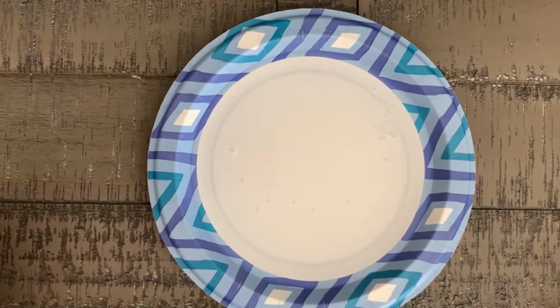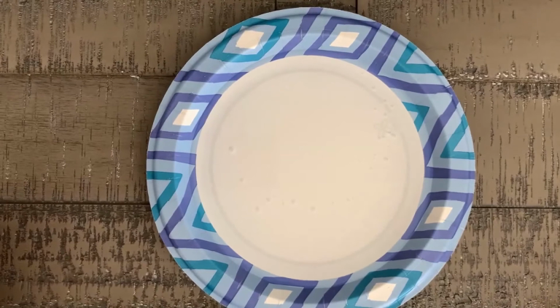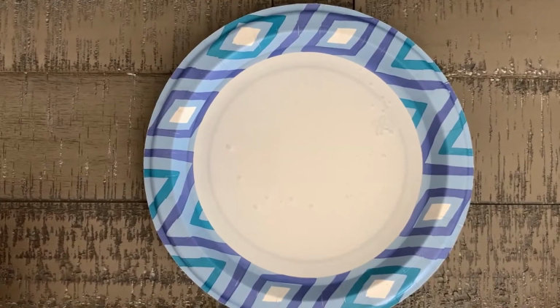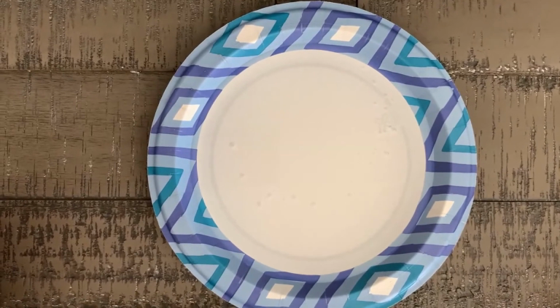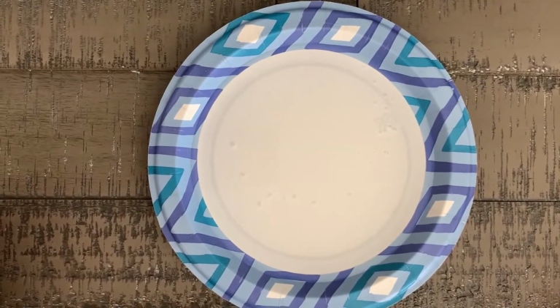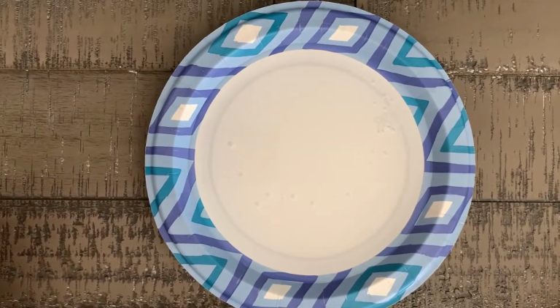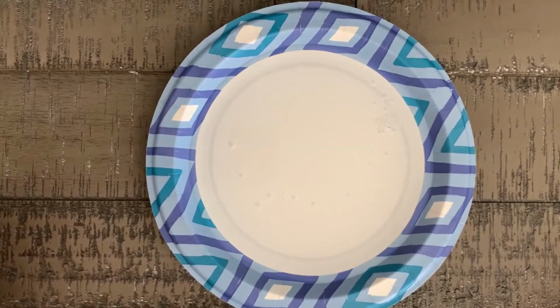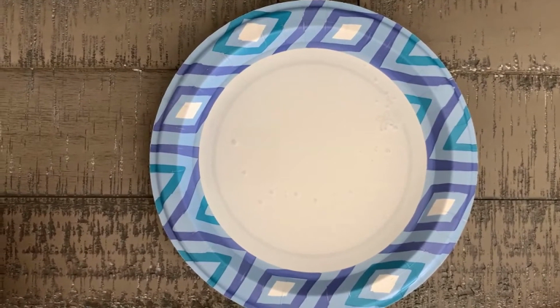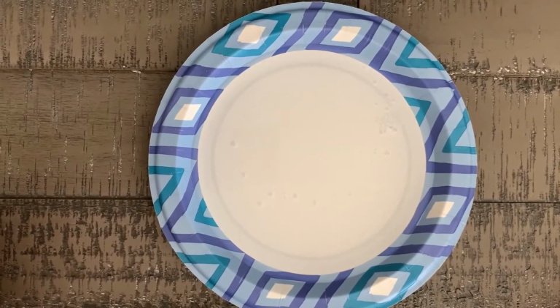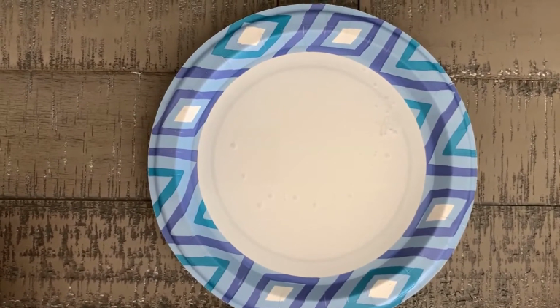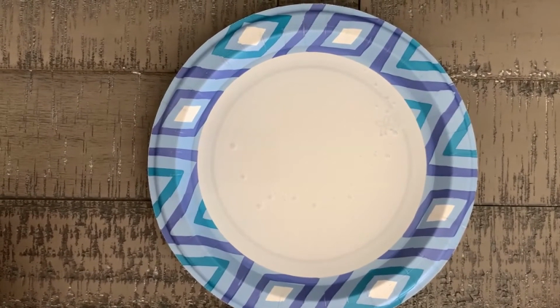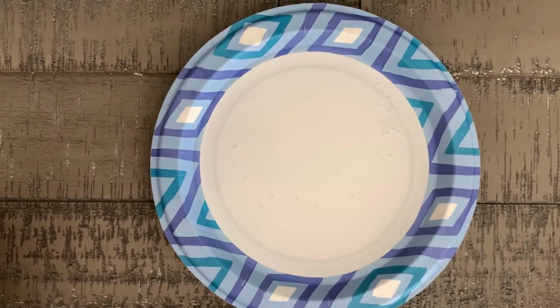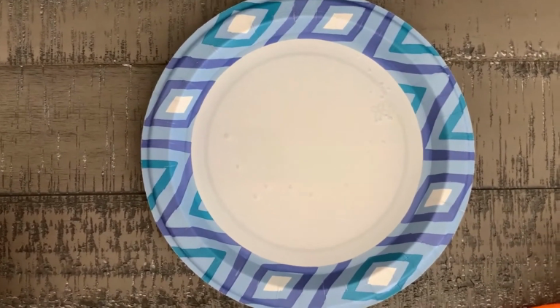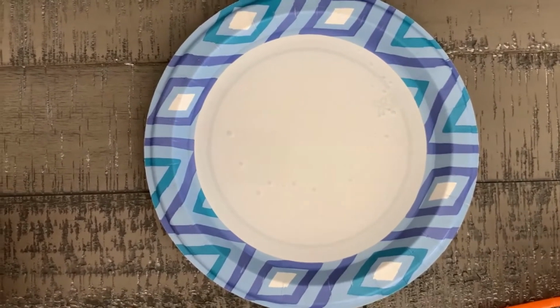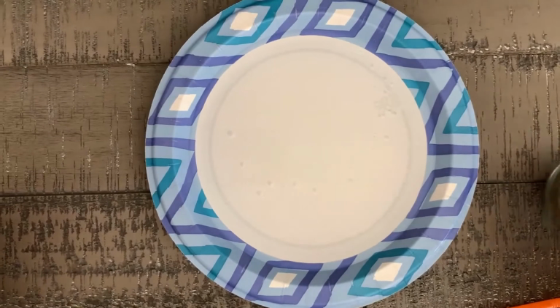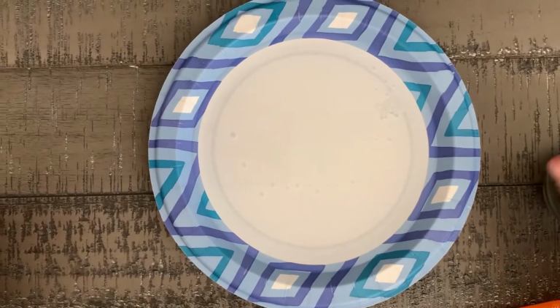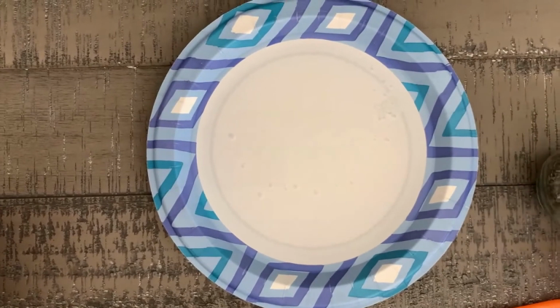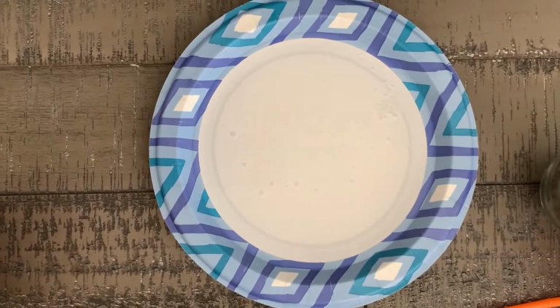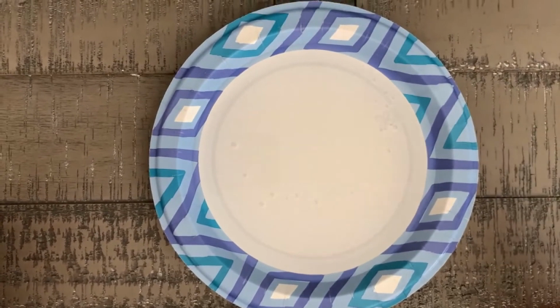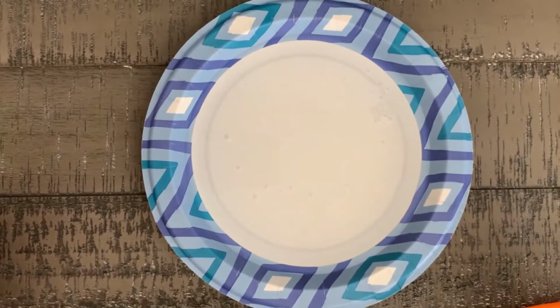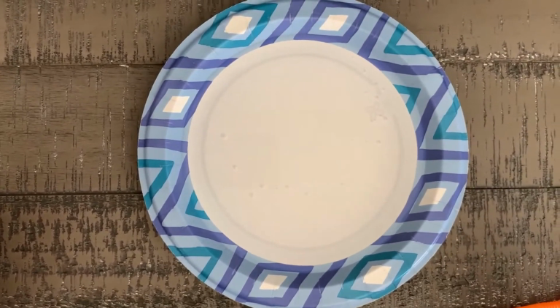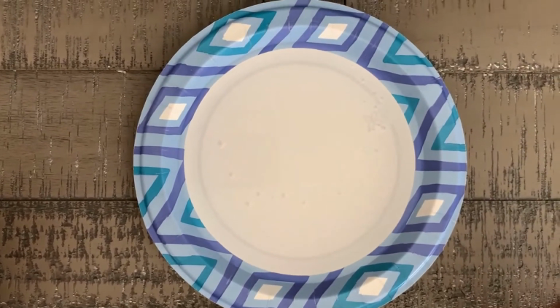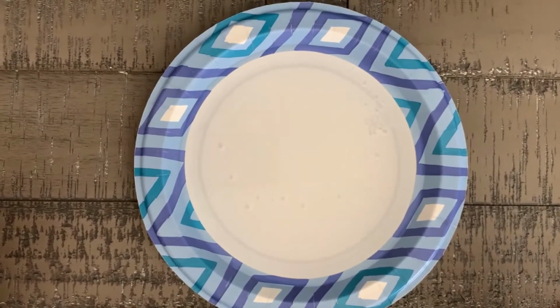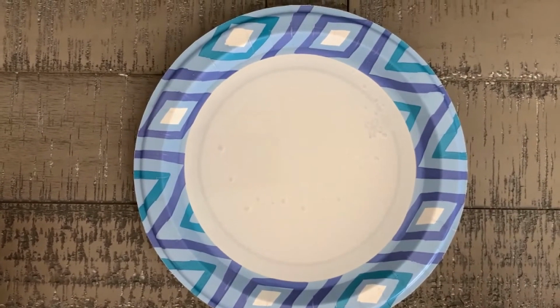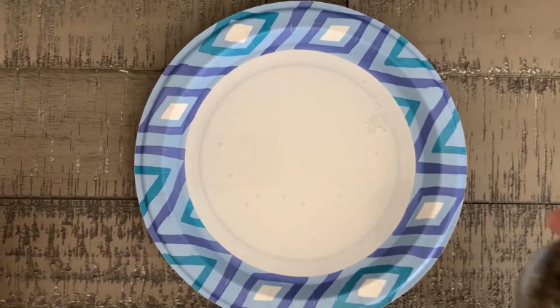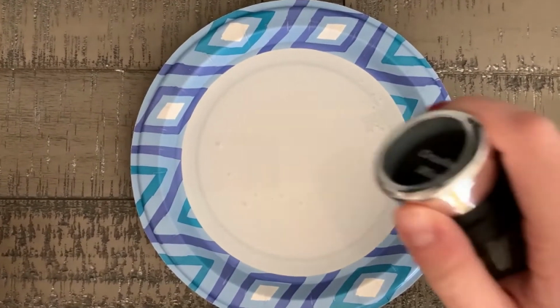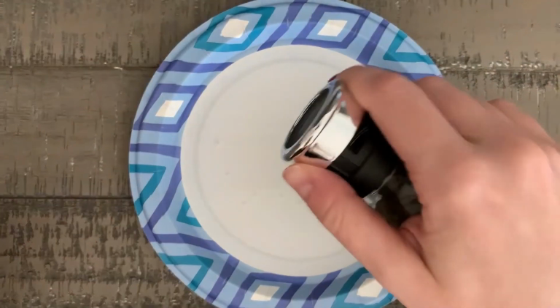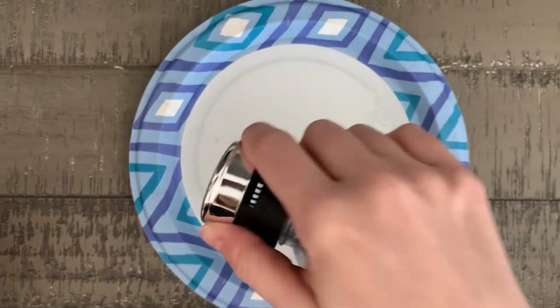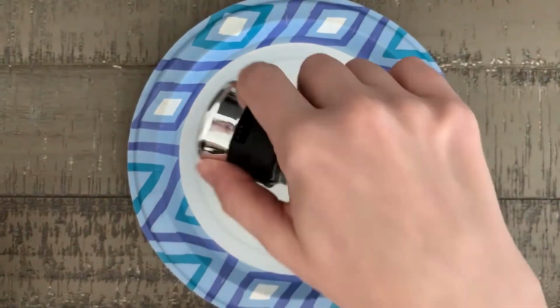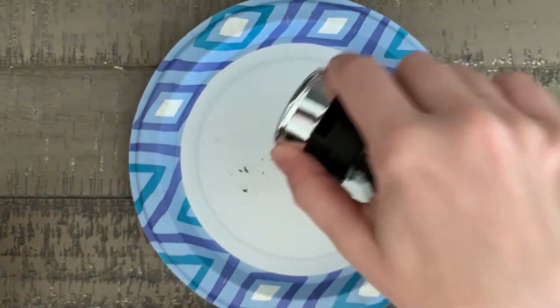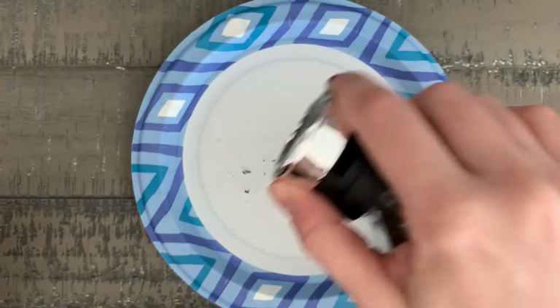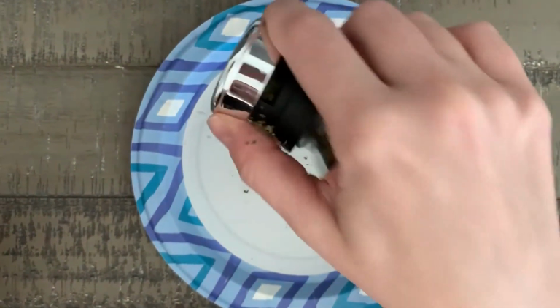You're going to put a little bit of water in your plate, just enough to cover the bottom, and then take your spices. It doesn't really matter what you use. I'm using crushed mint and sprinkle along the surface.